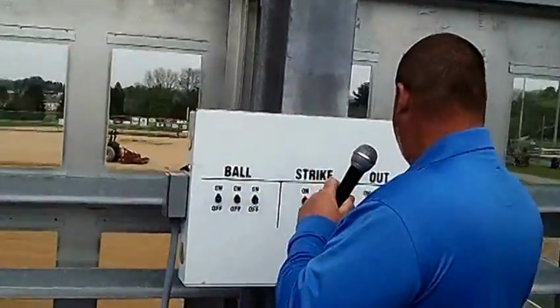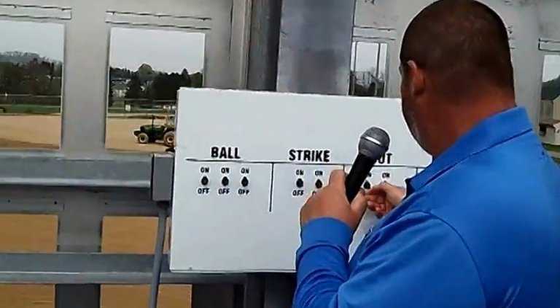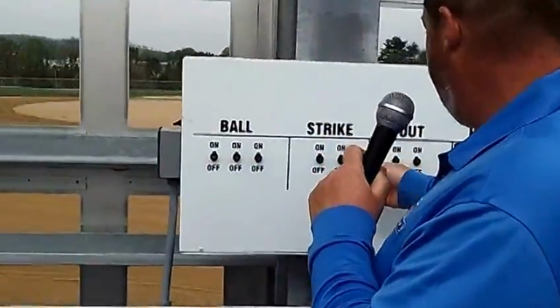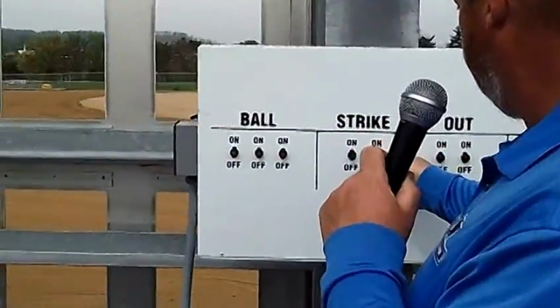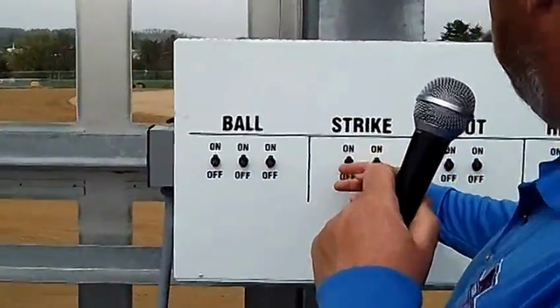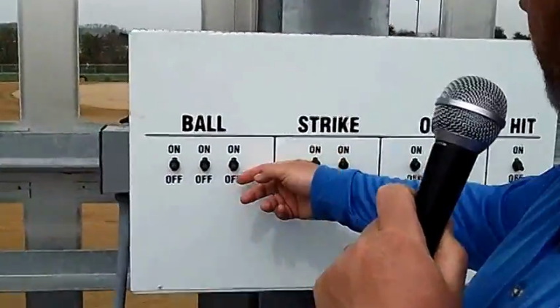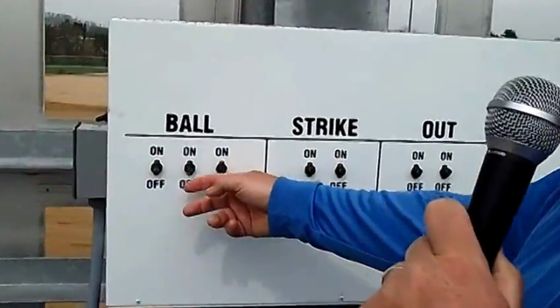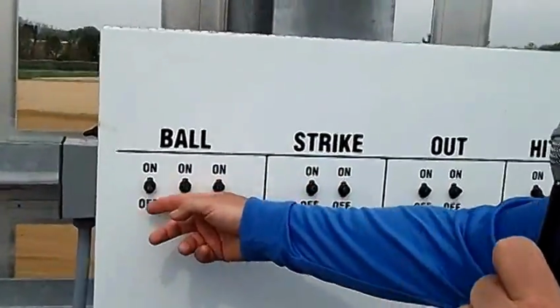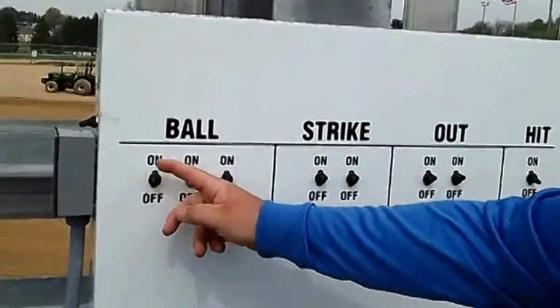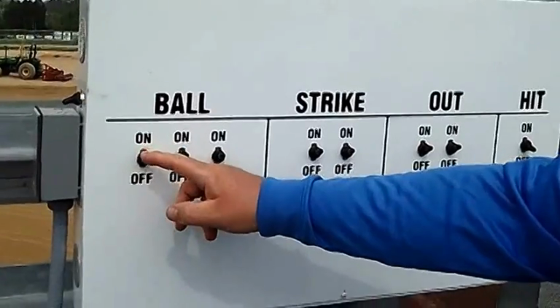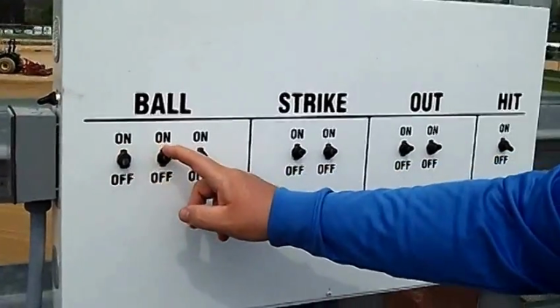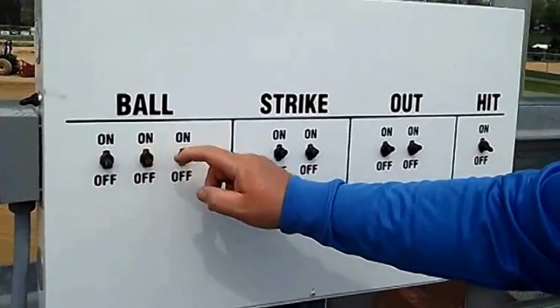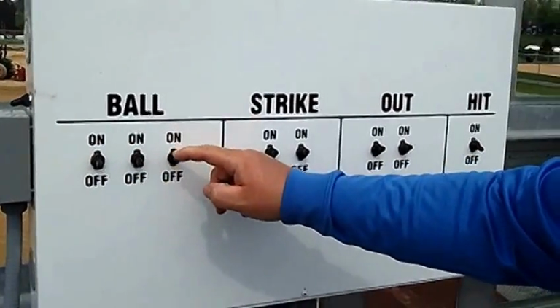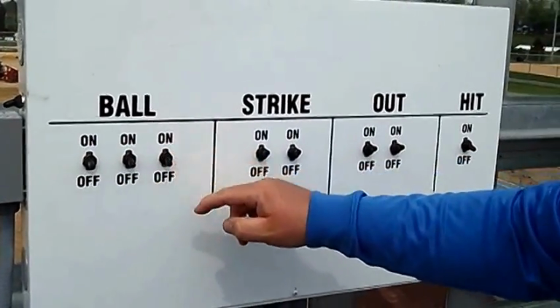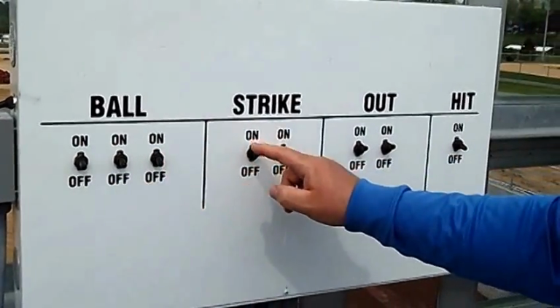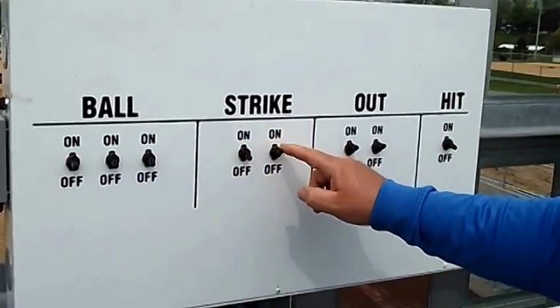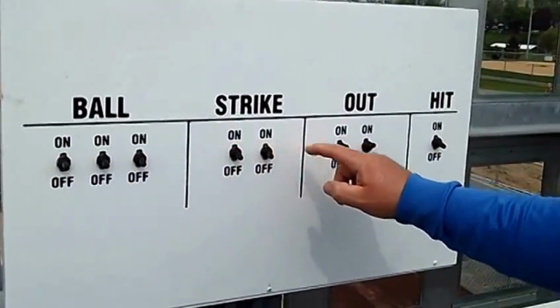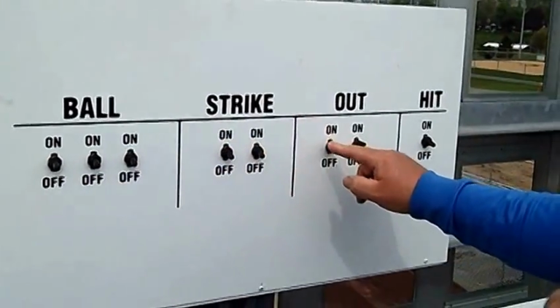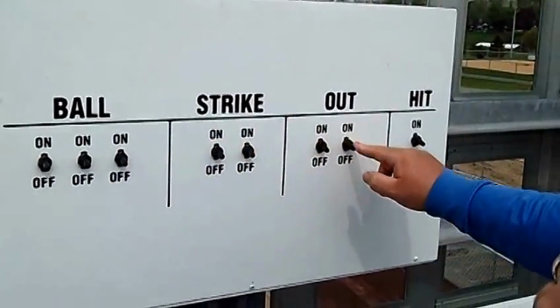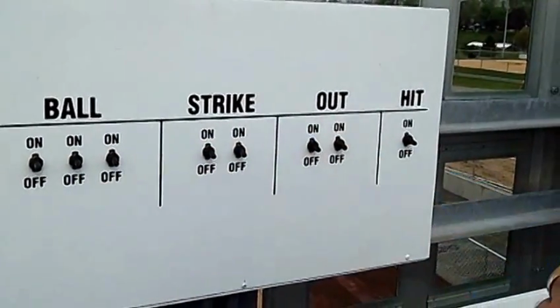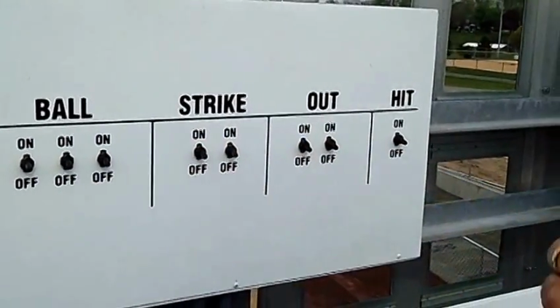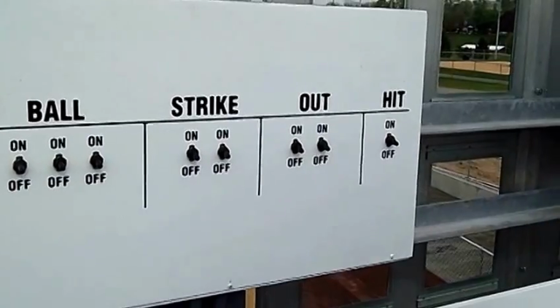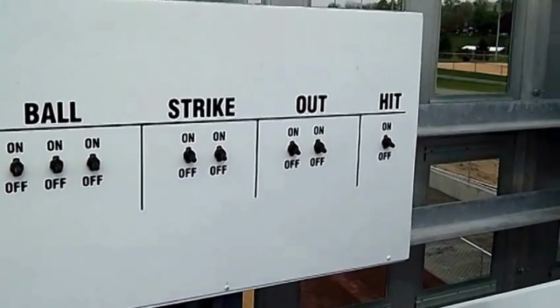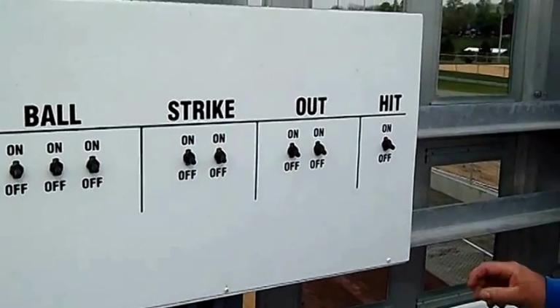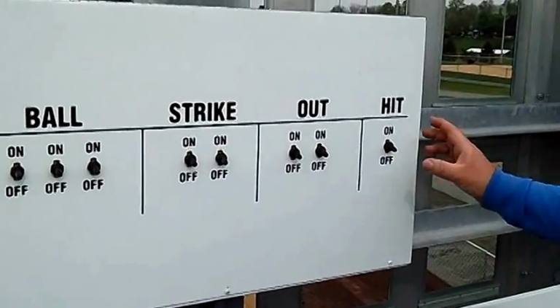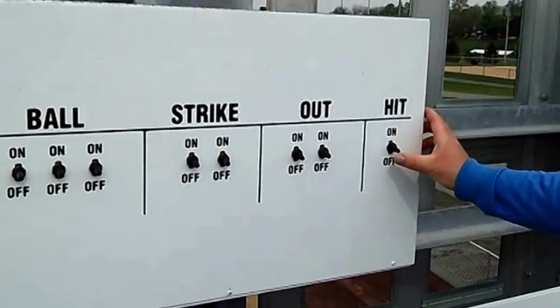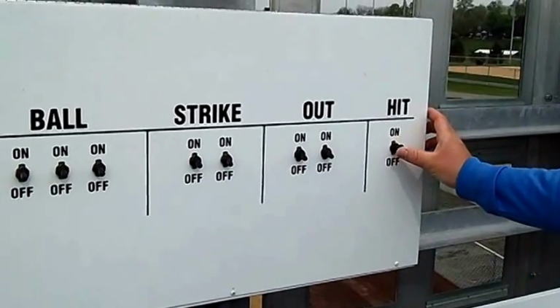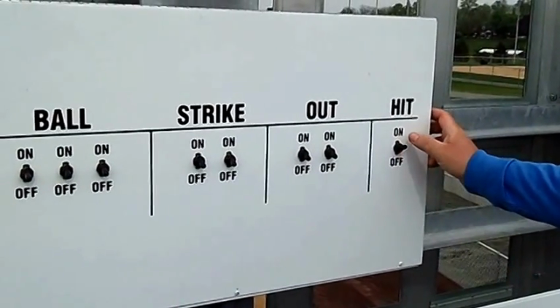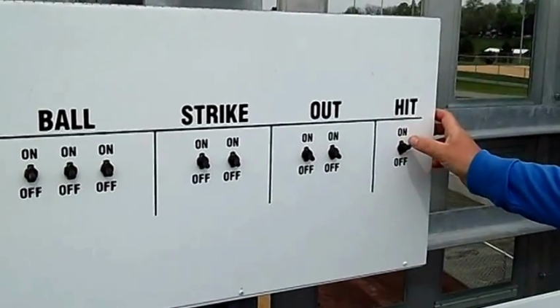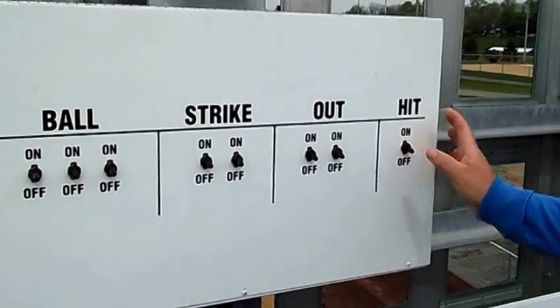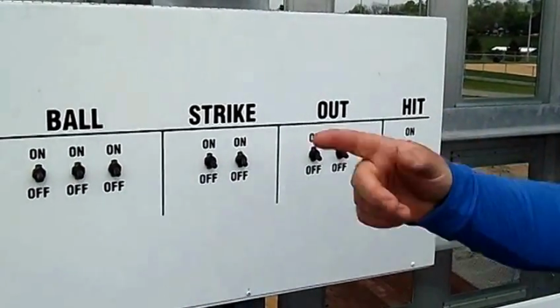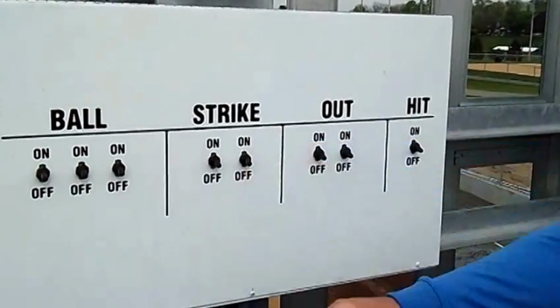Balls, strikes, and outs are very easy to see how they work — just toggle switches. And for the question of whether it's a hit or an error, obviously hit is here and we just showed you the error.